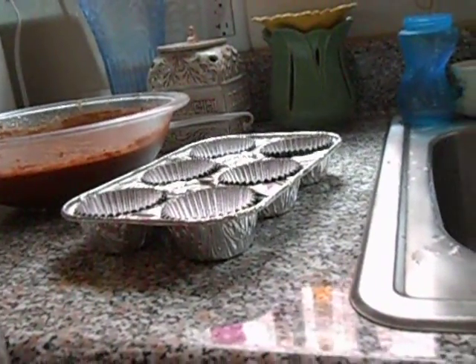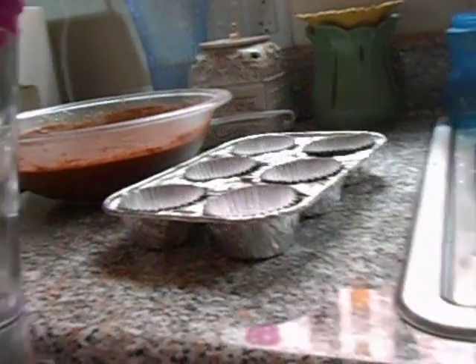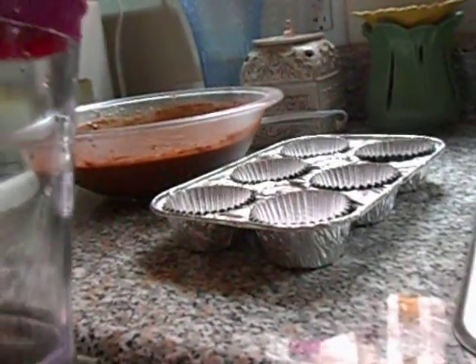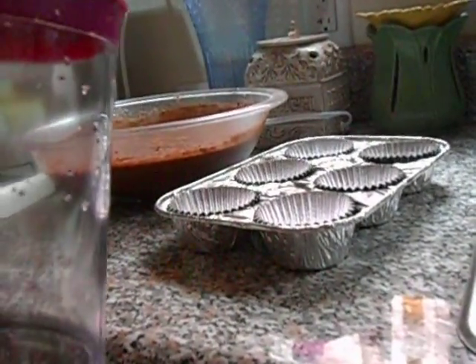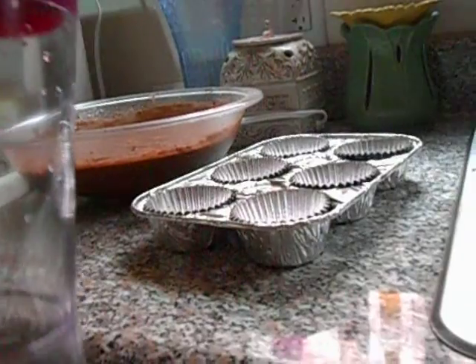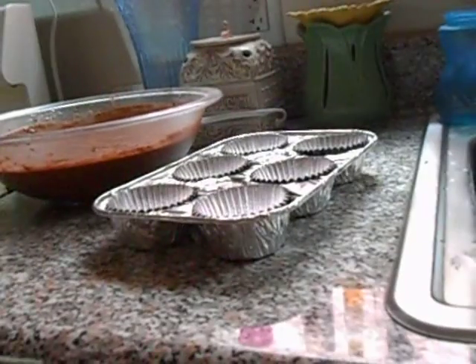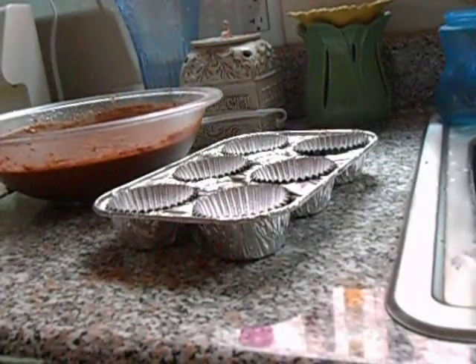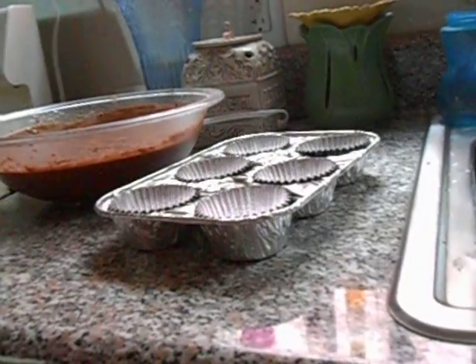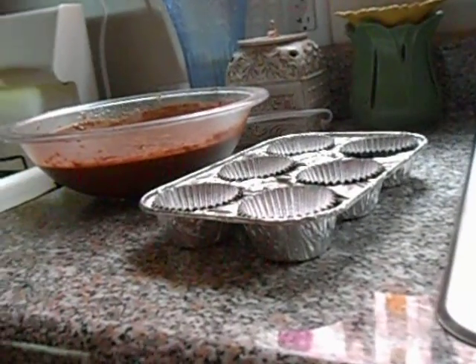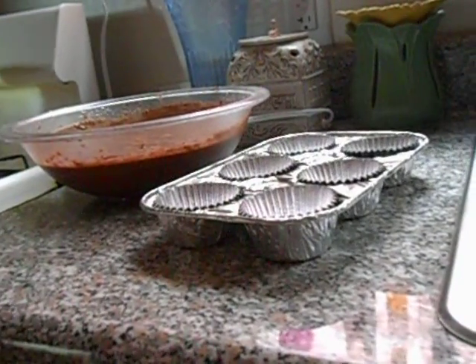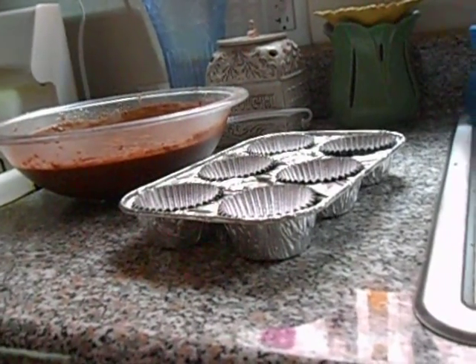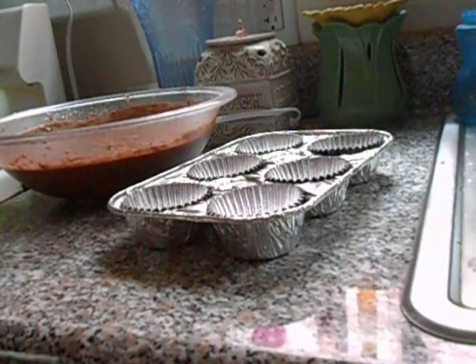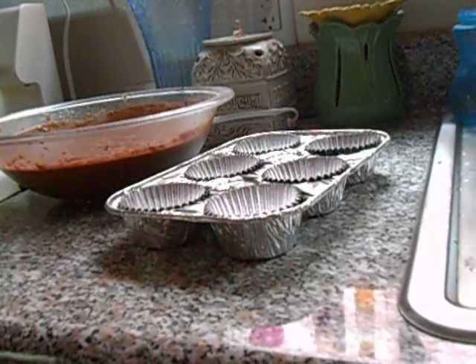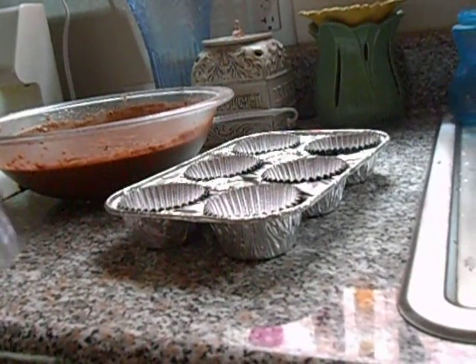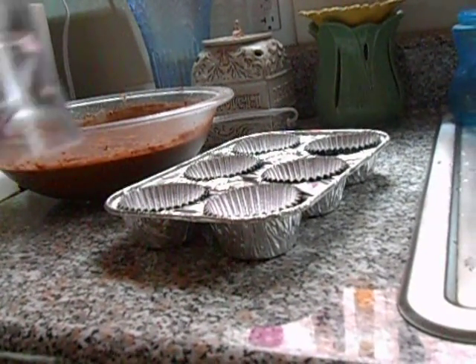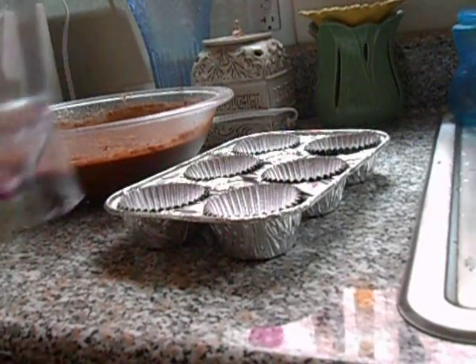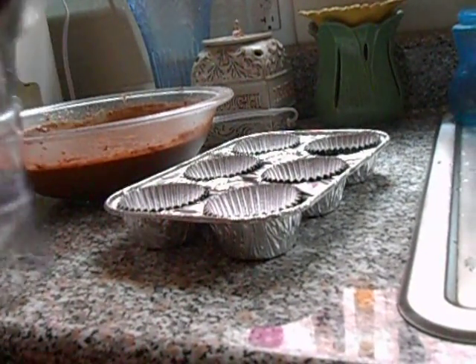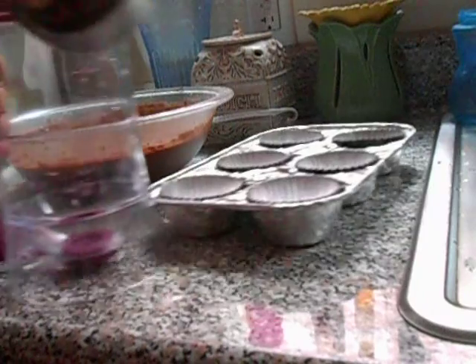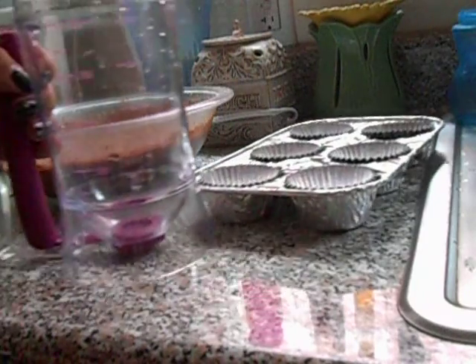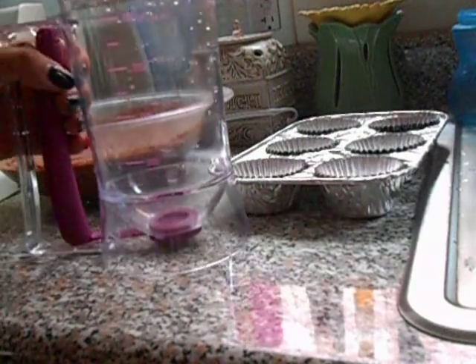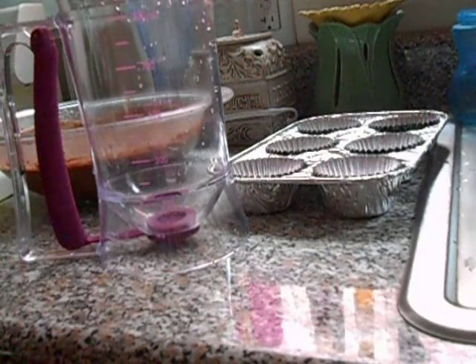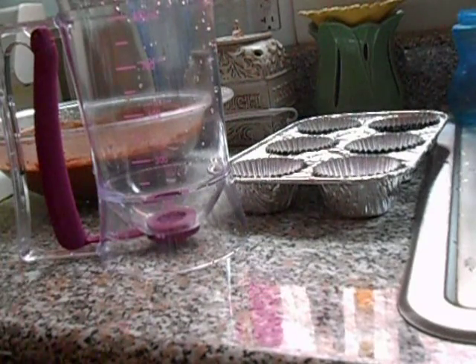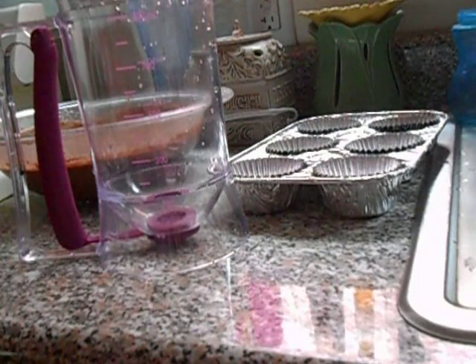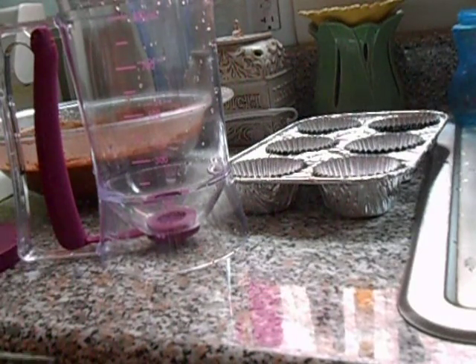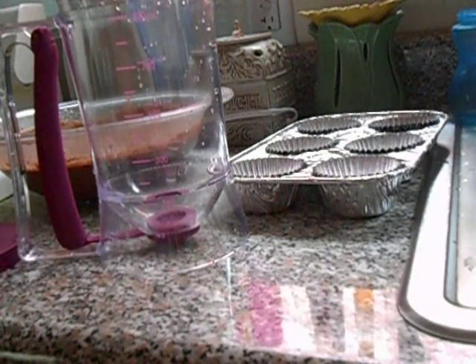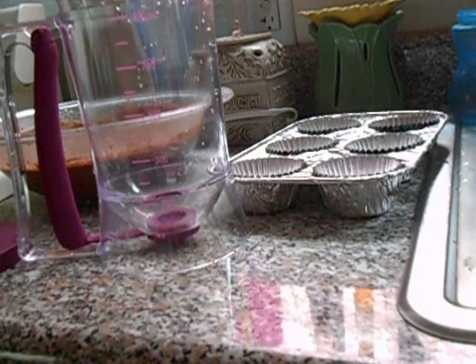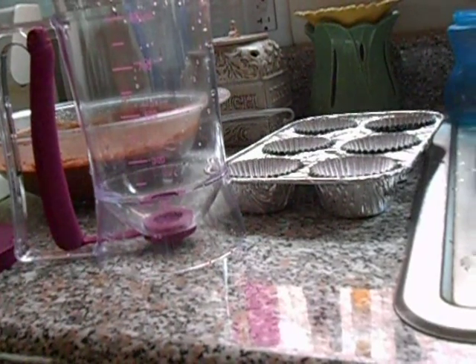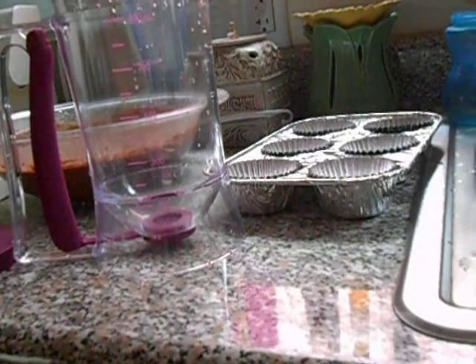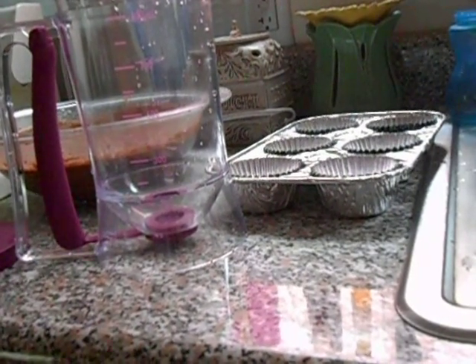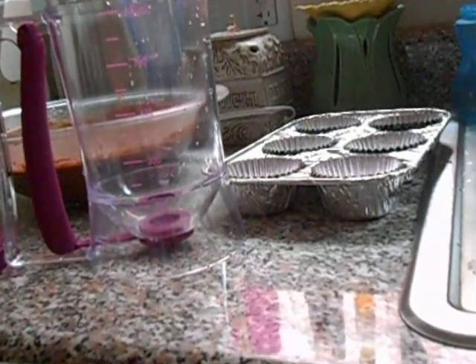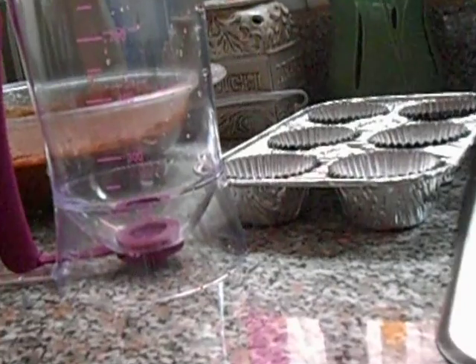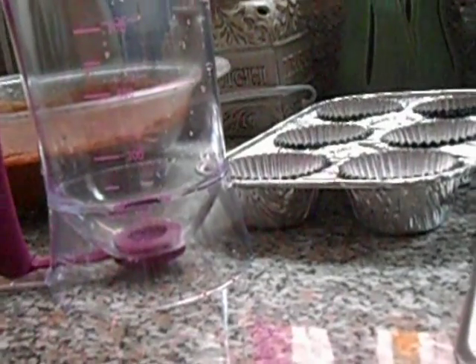Bear with me because it's my first time using it, so we're gonna be testing it together. I'm gonna fill it up with batter. Let me lower the camera and move a little bit back because the thing is too close.